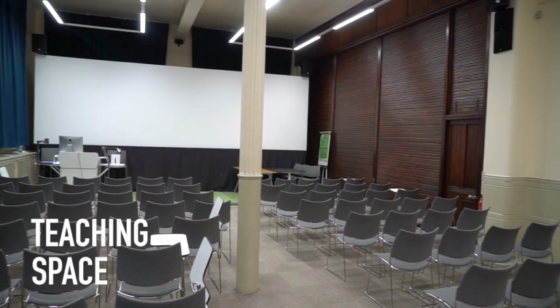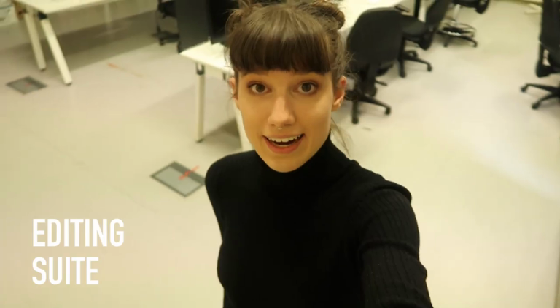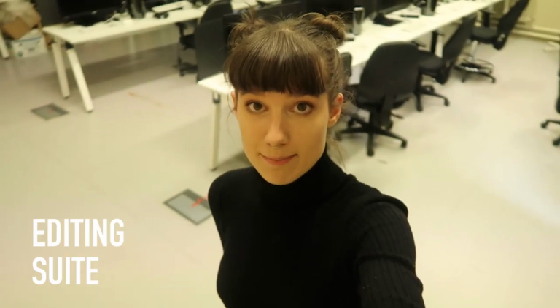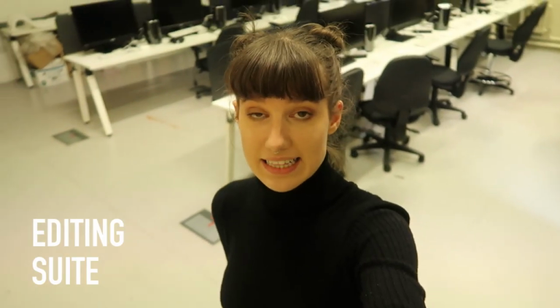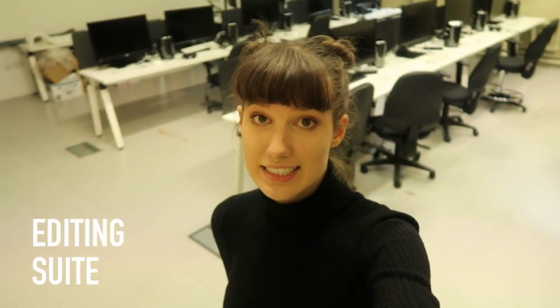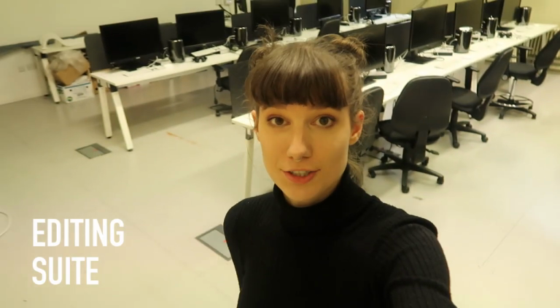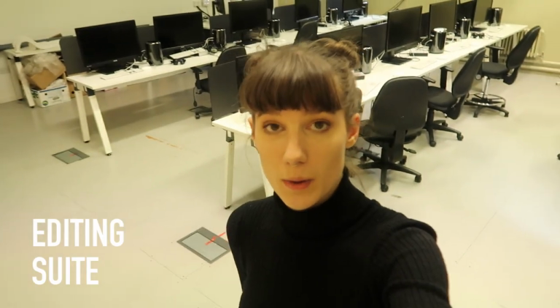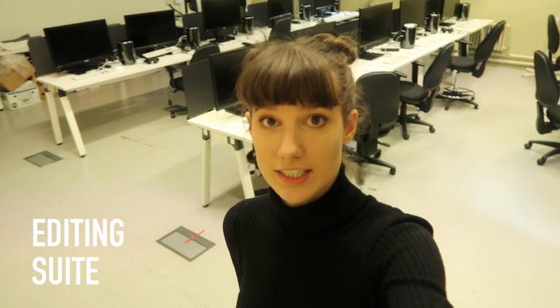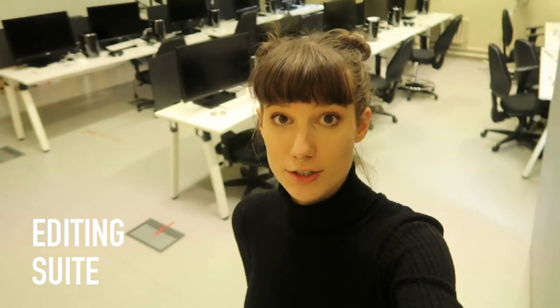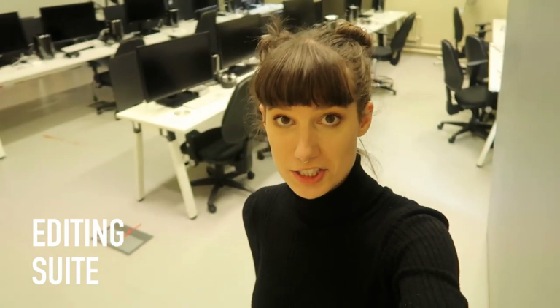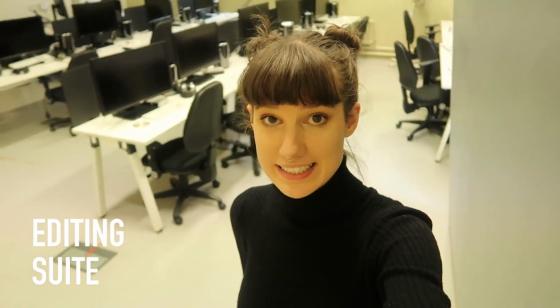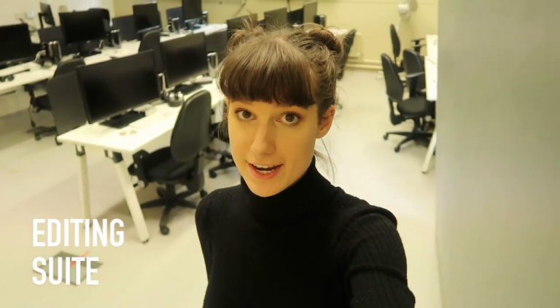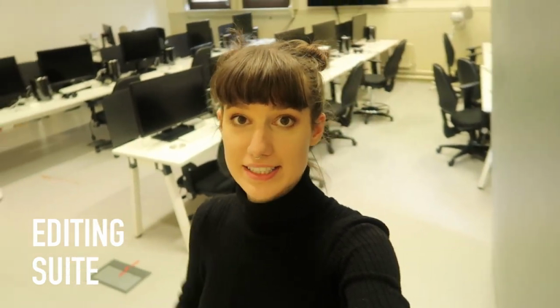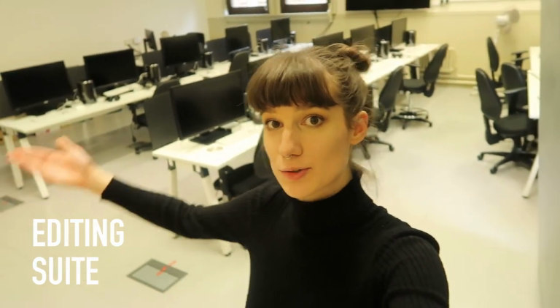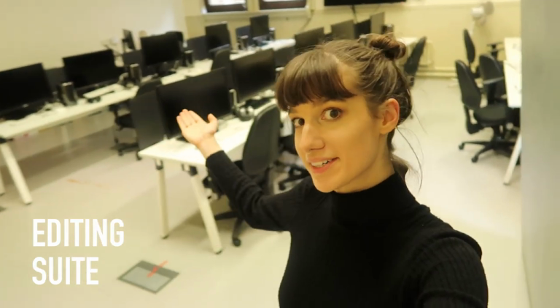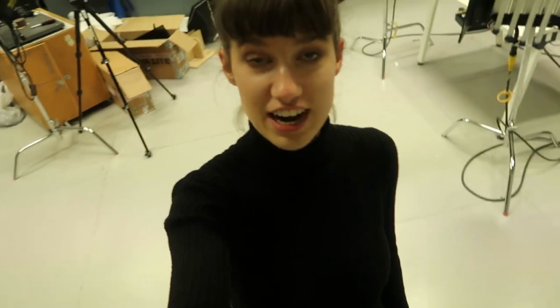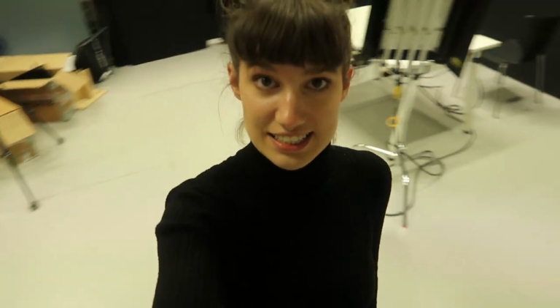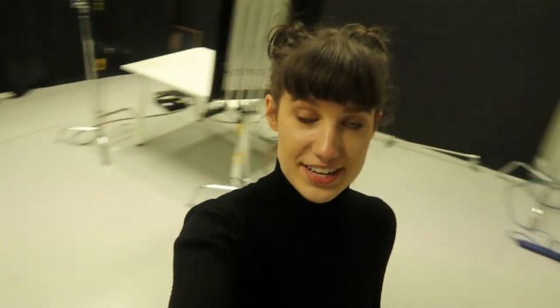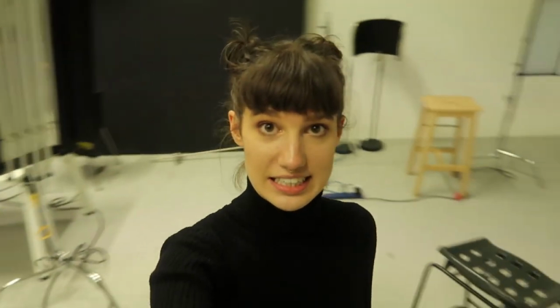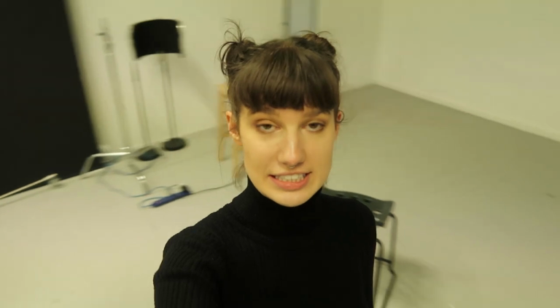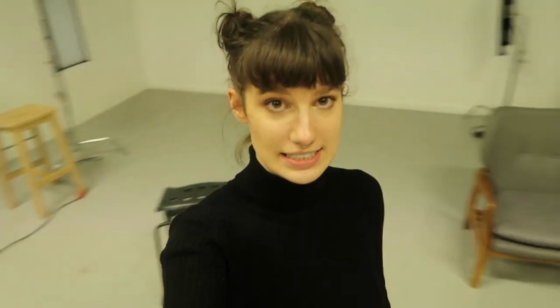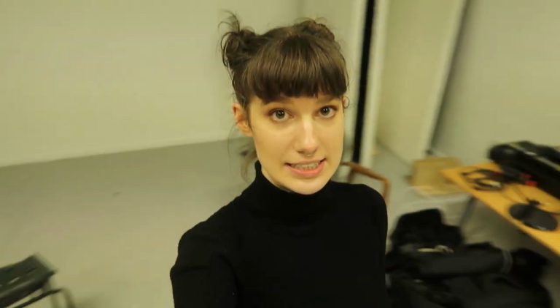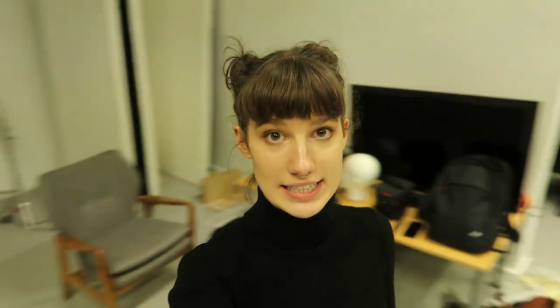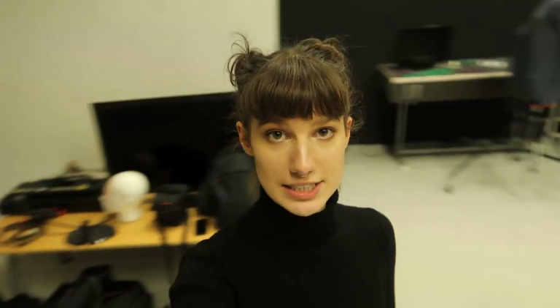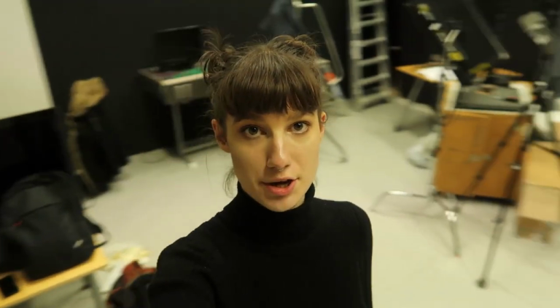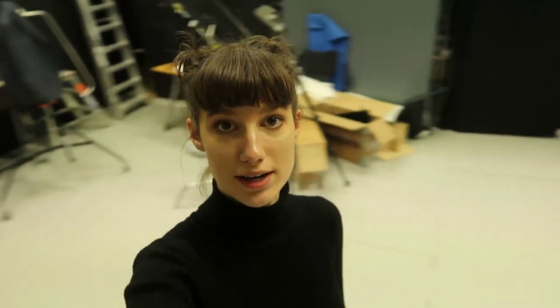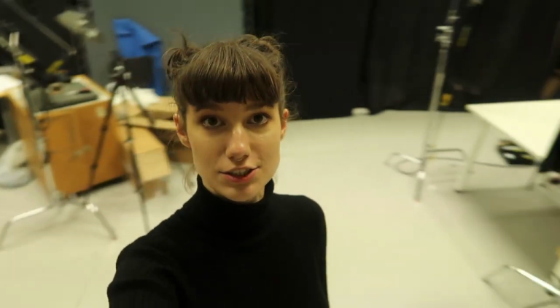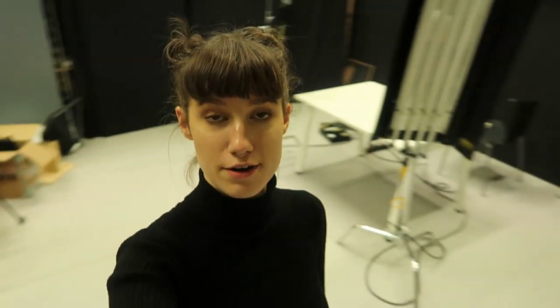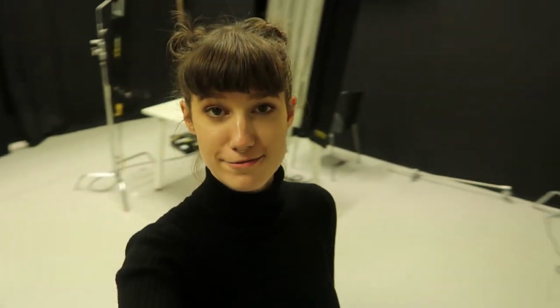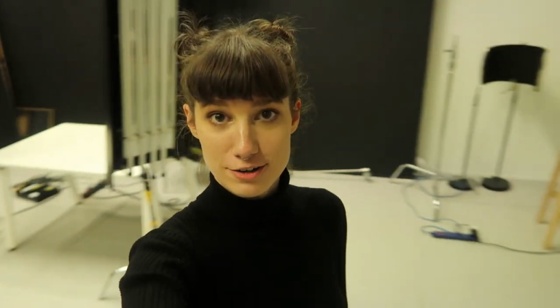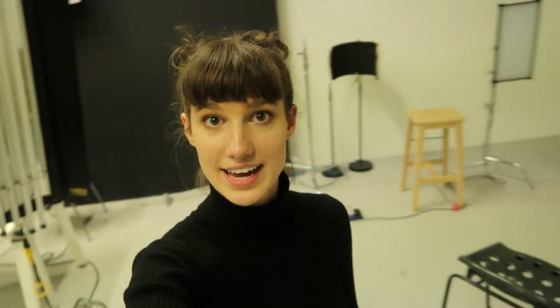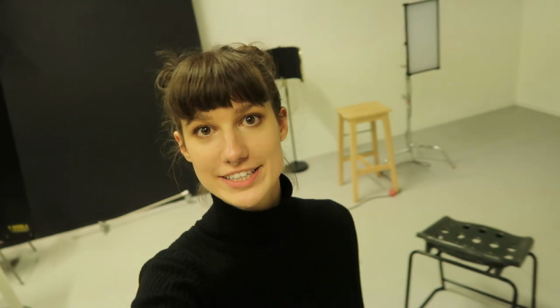Here I am in the editing suite where you can do computer-based video and sound work. Right next to the editing suite is the lens-based media studio where you can do film, photography, and animation.